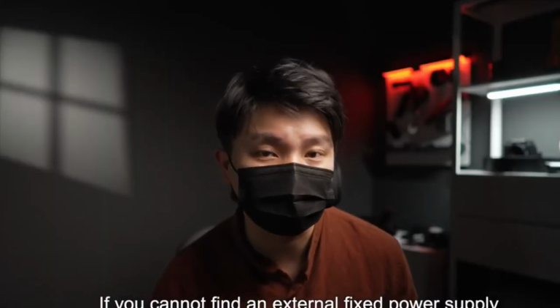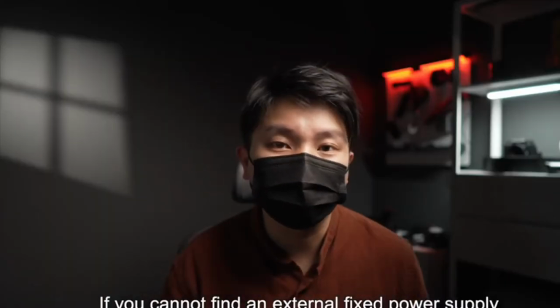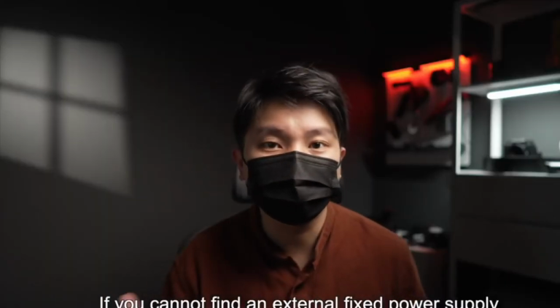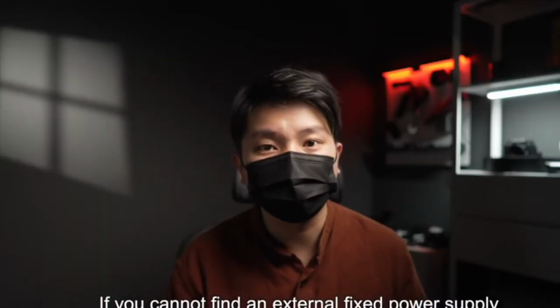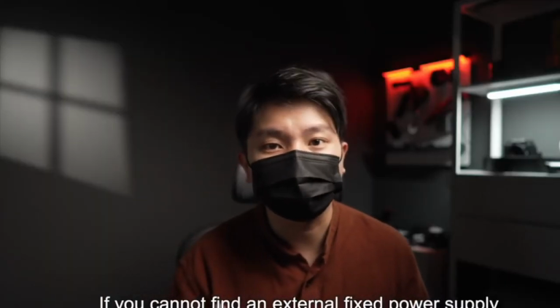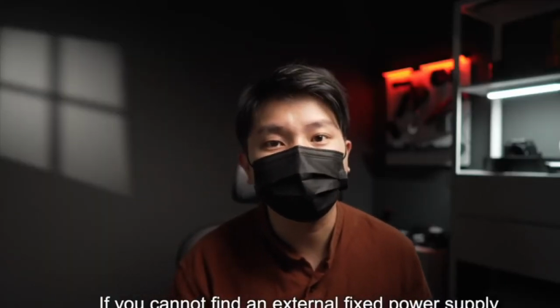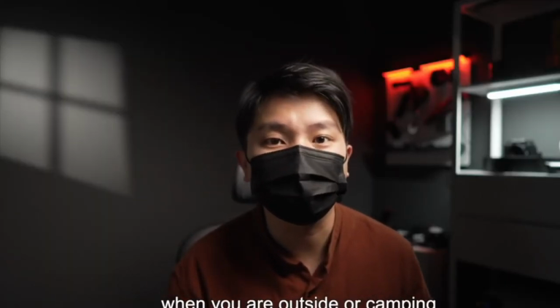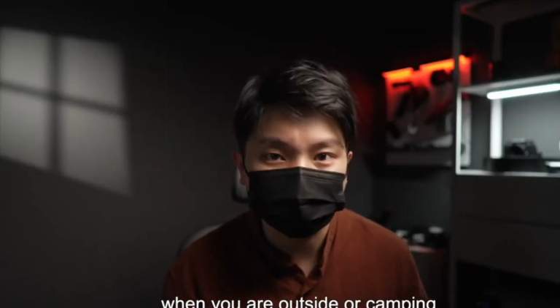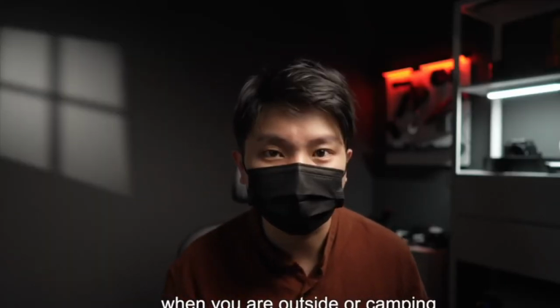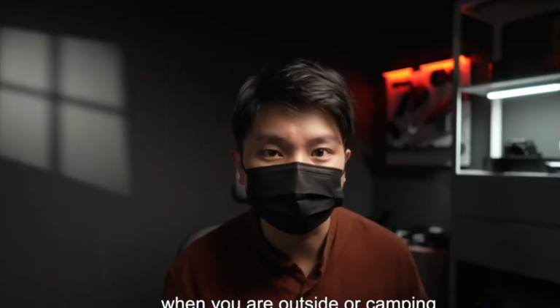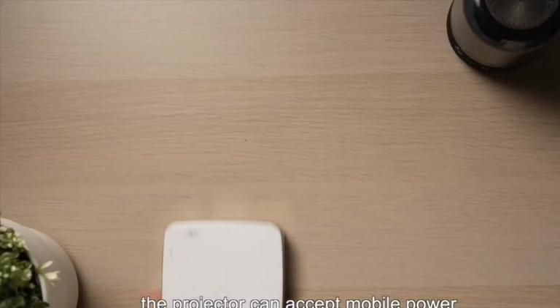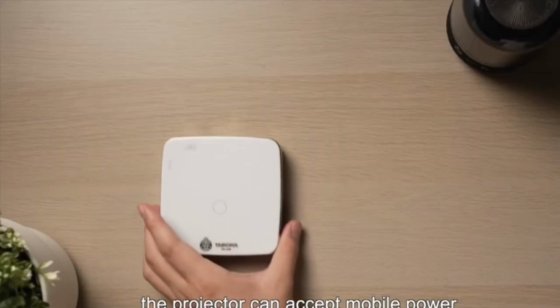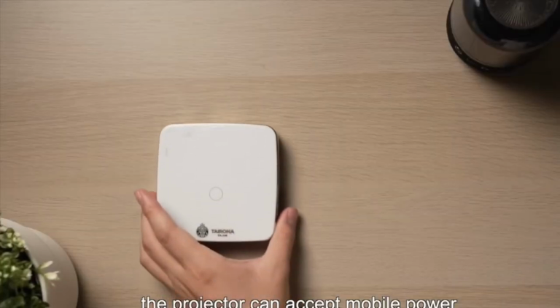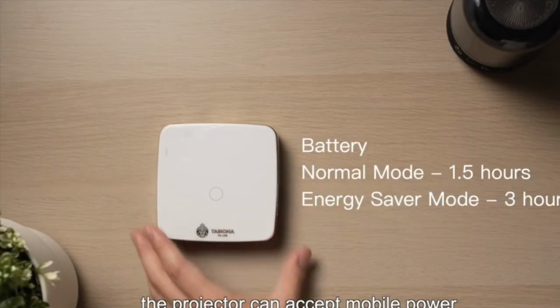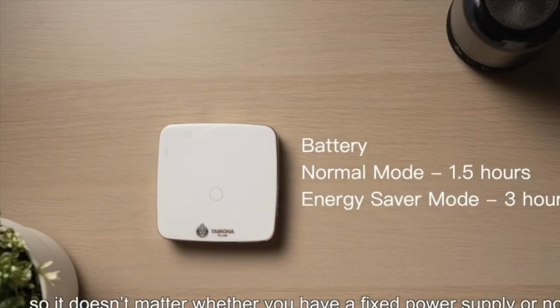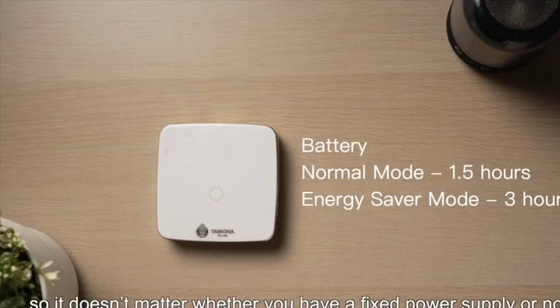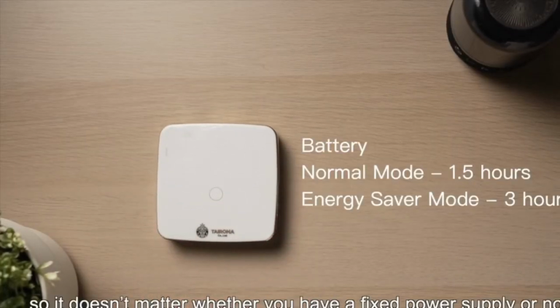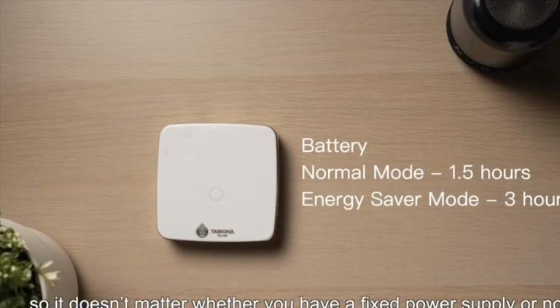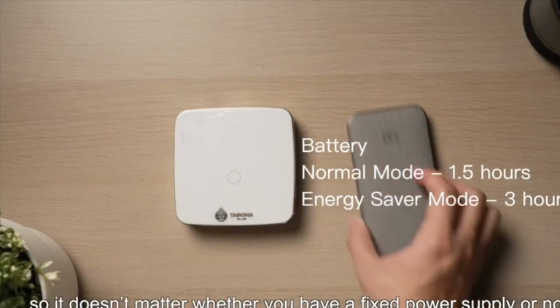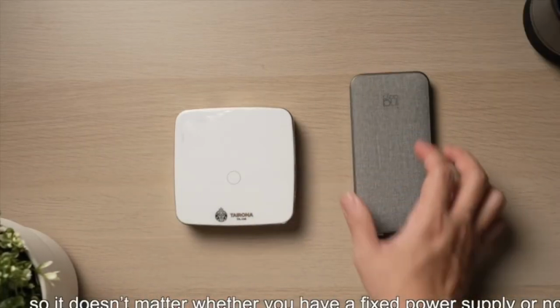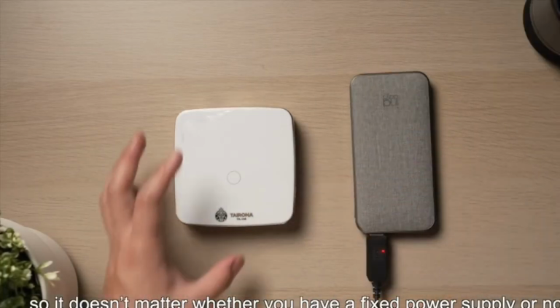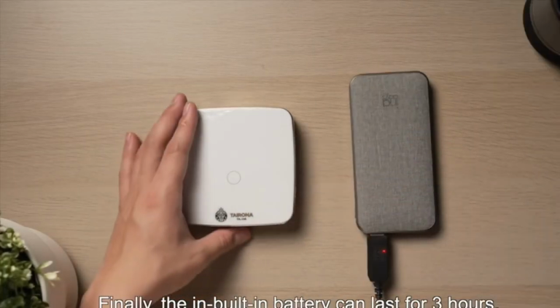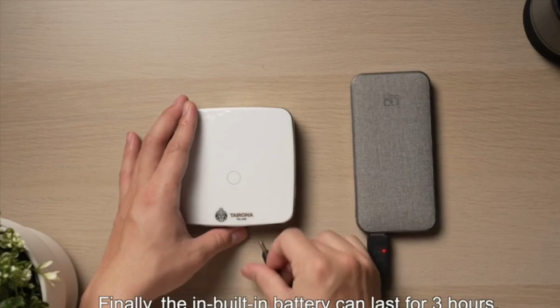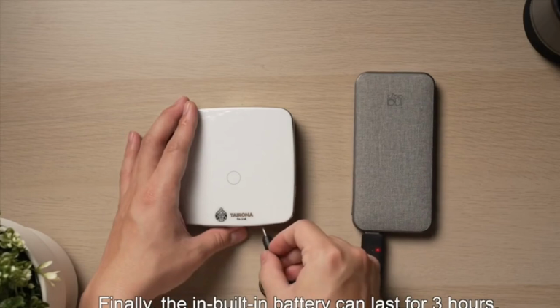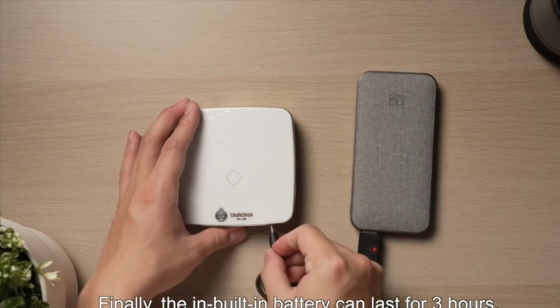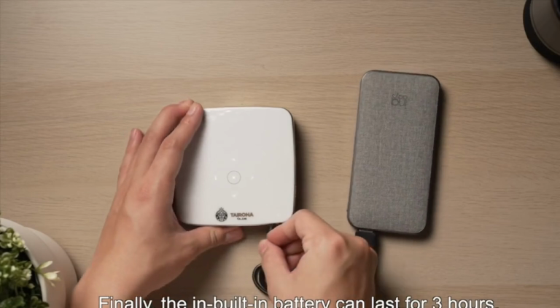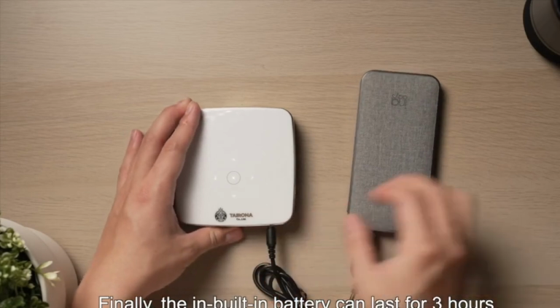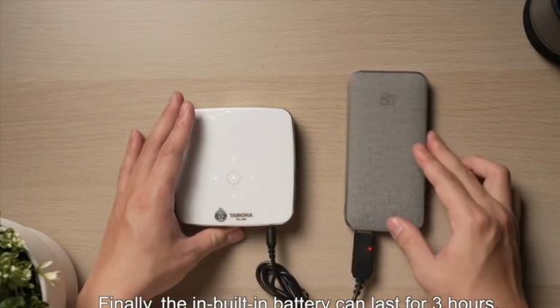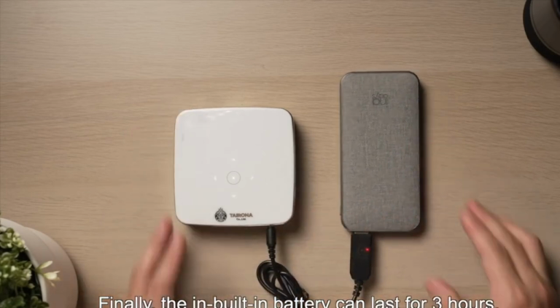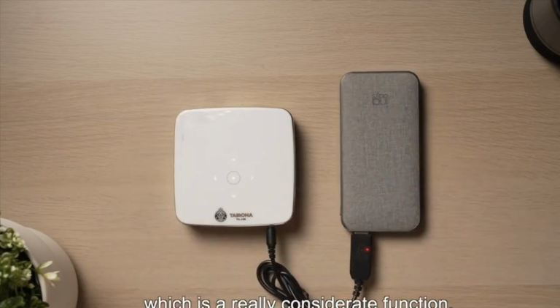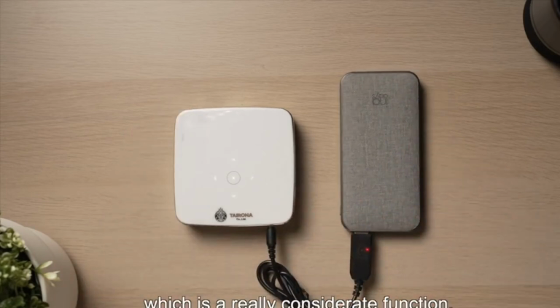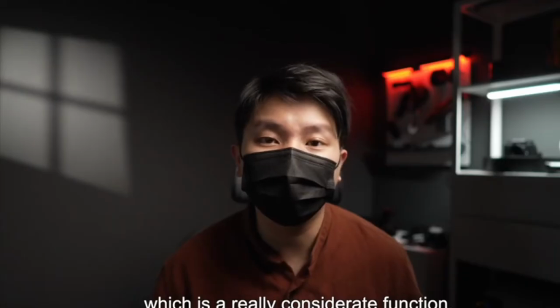If you cannot find an external fixed power supply when you are outside or camping, the projector can accept mobile power, so it doesn't matter whether you have a fixed power supply or not. The built-in battery can last for three hours, which is a really considerate function.